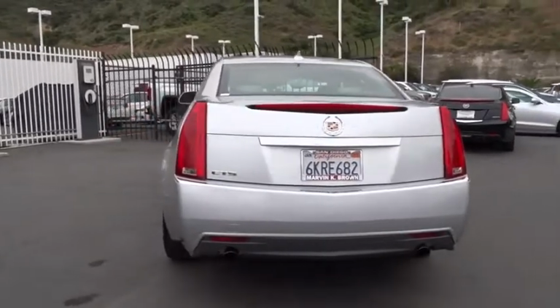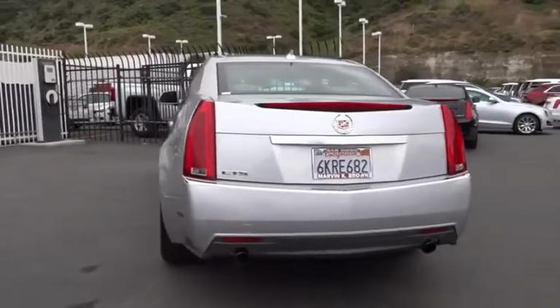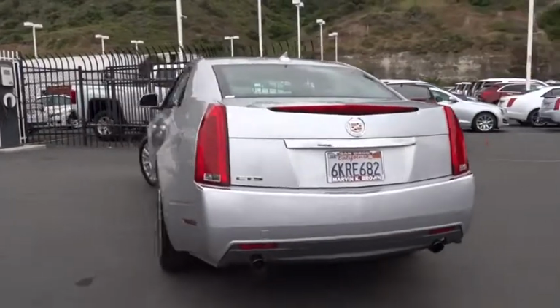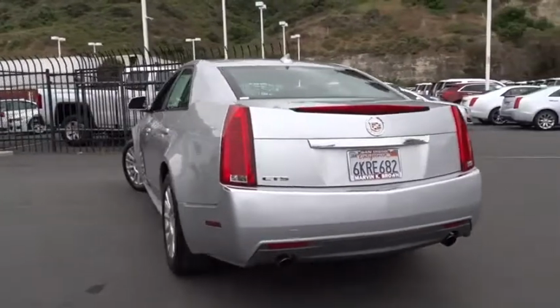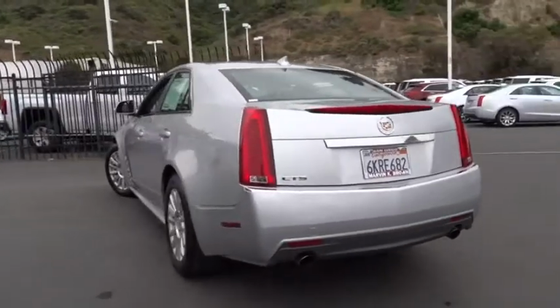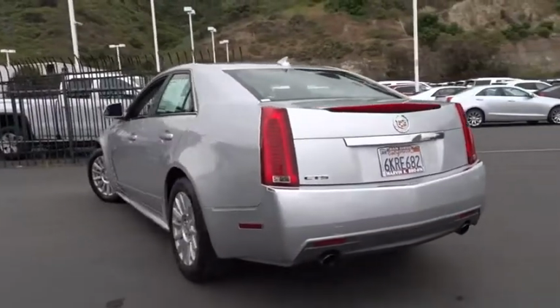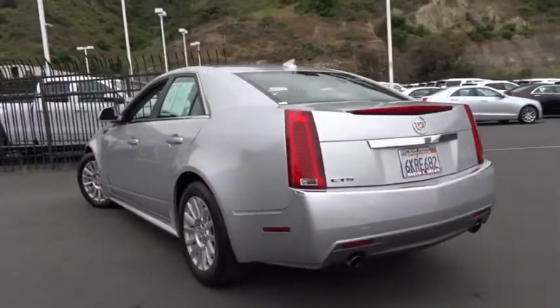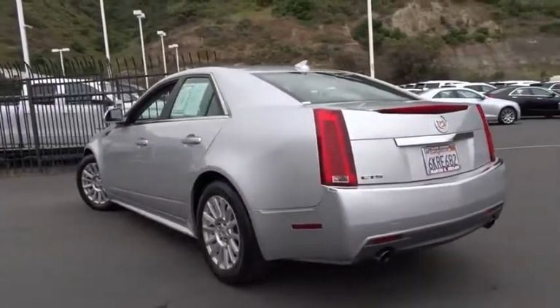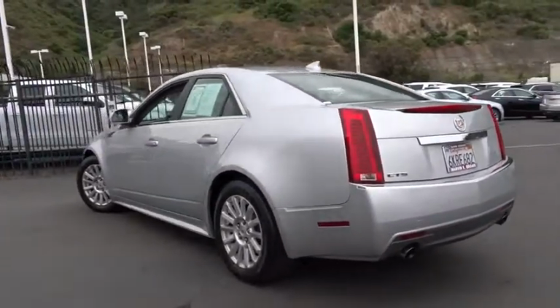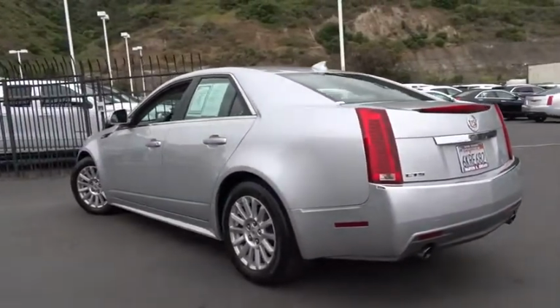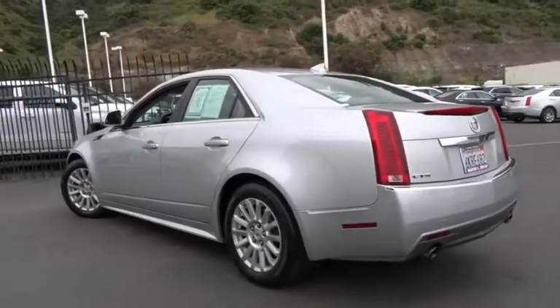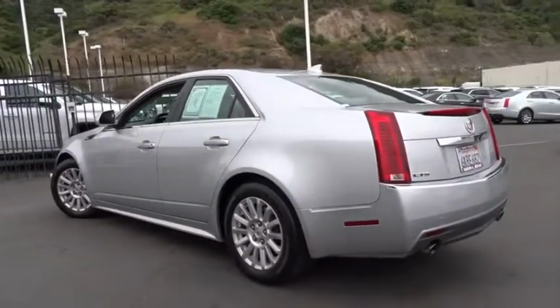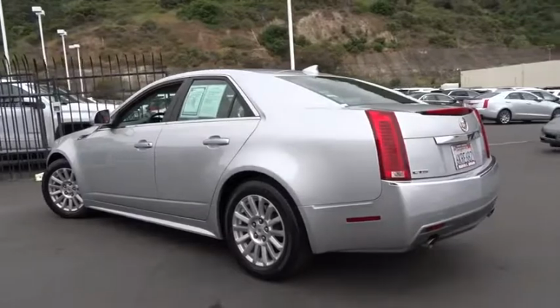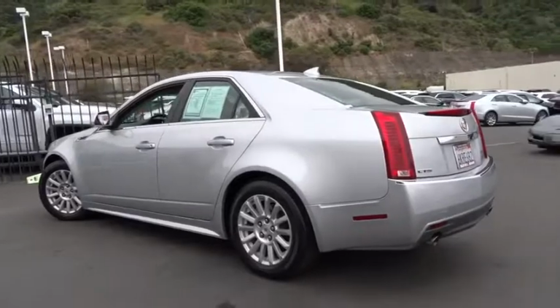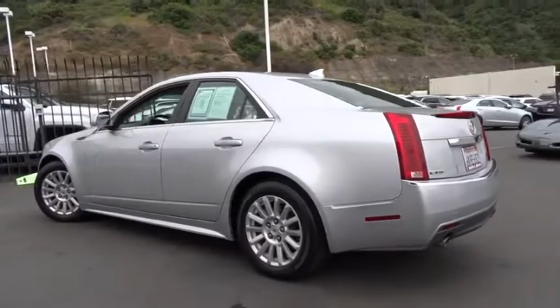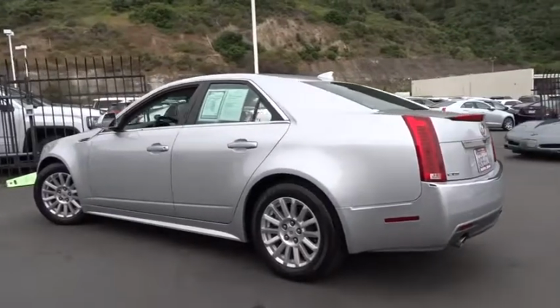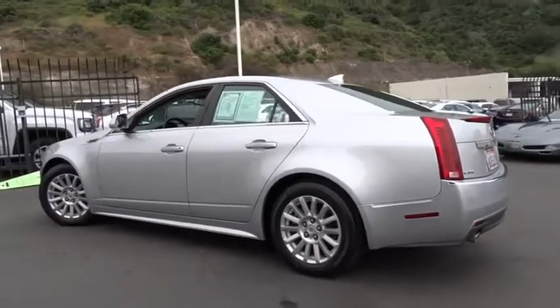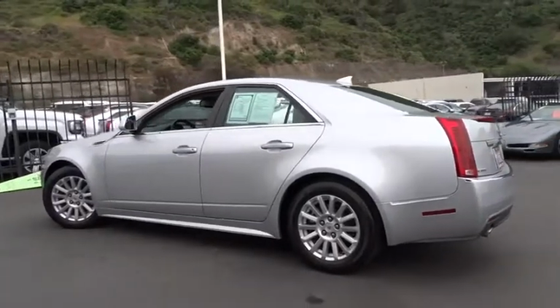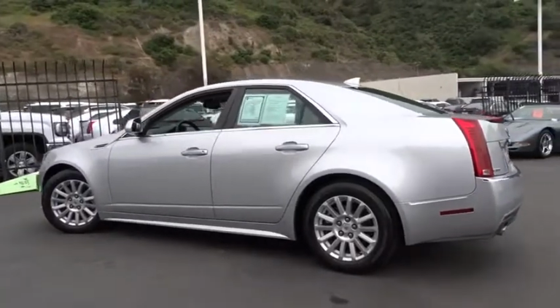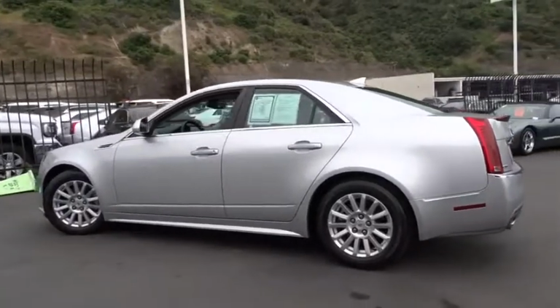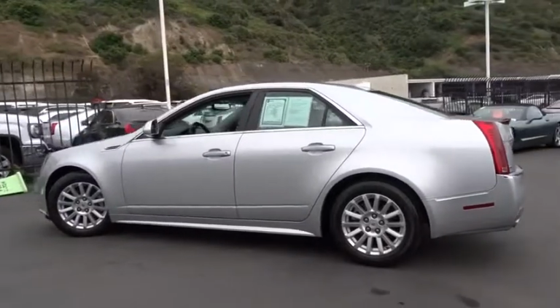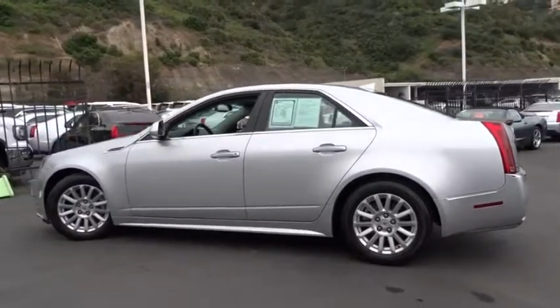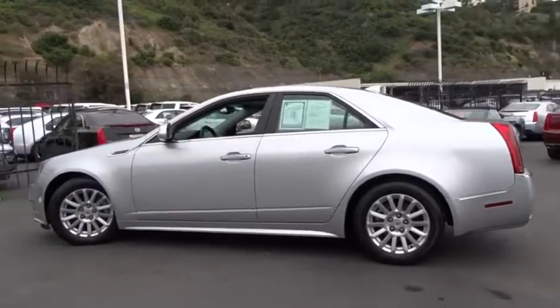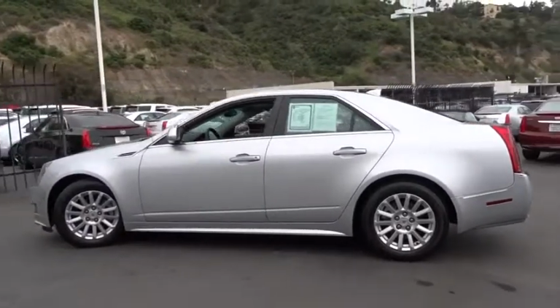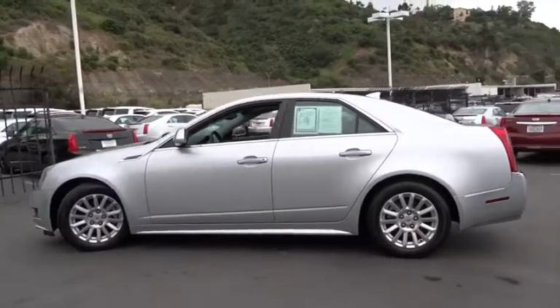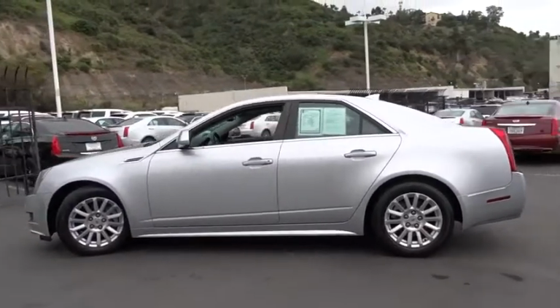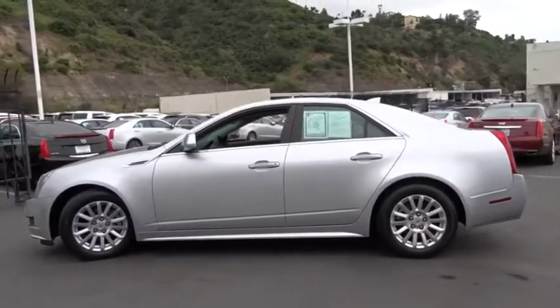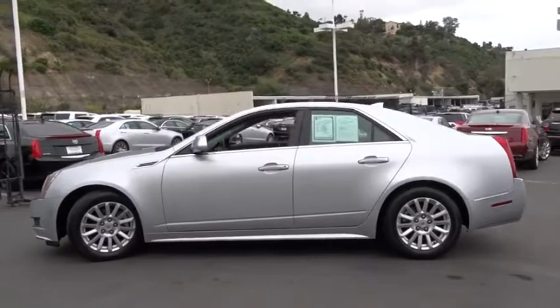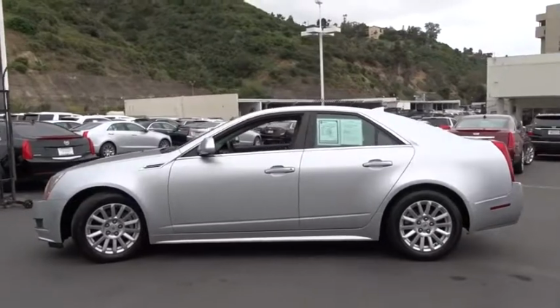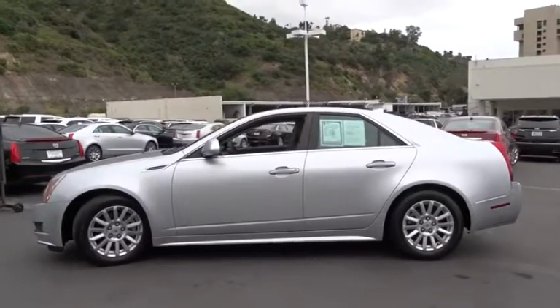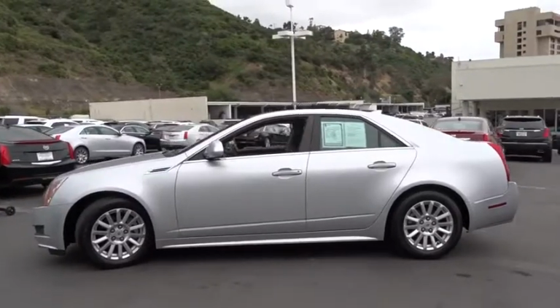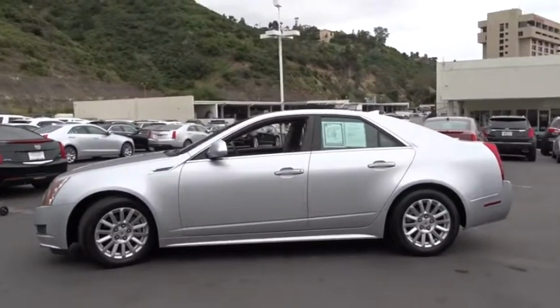Keyless entry, traction control, steering wheel audio controls, stability control, anti-lock braking system, leather-wrapped steering wheel, adjustable steering wheel, power steering, cruise control.